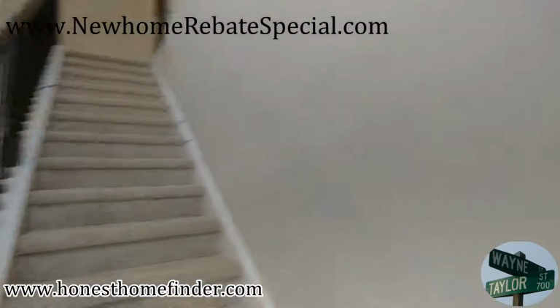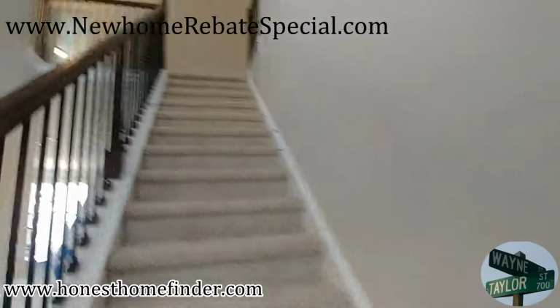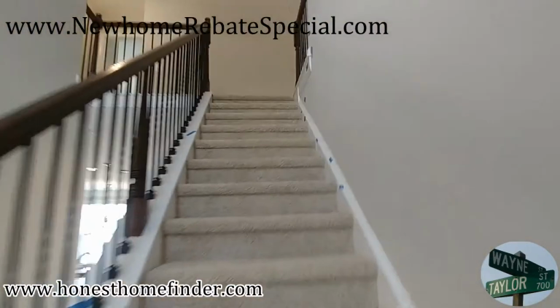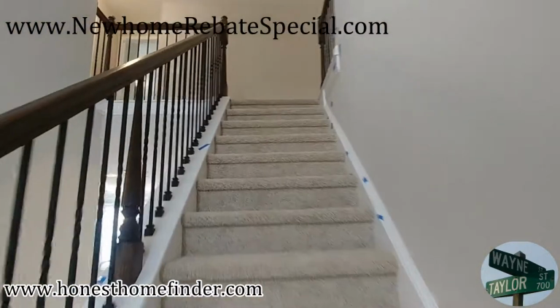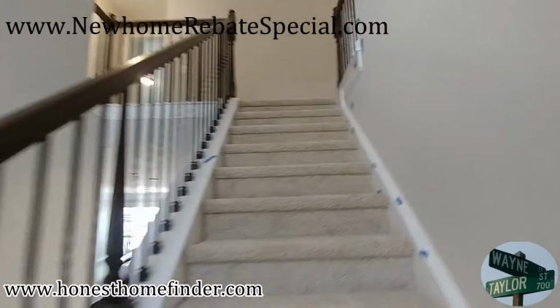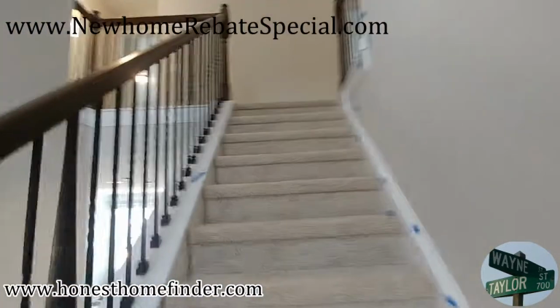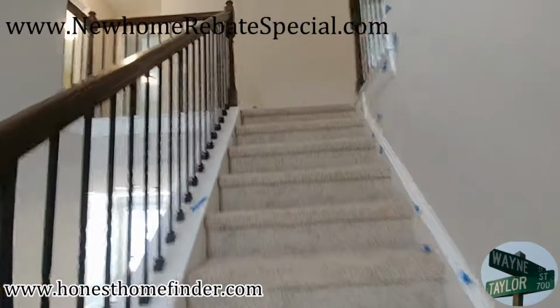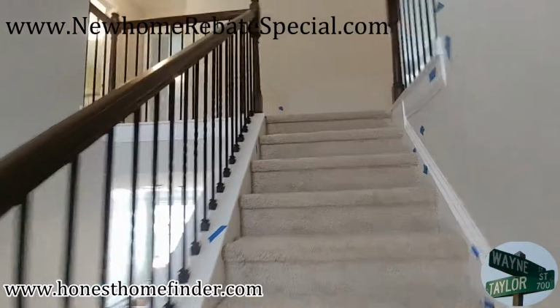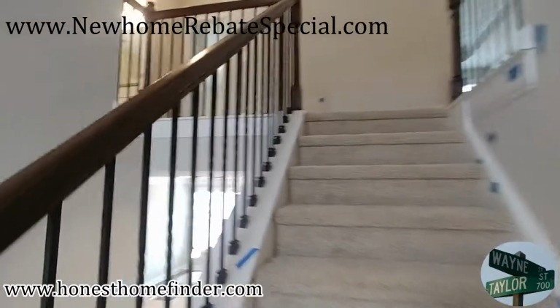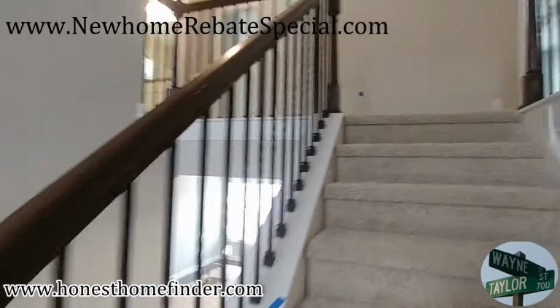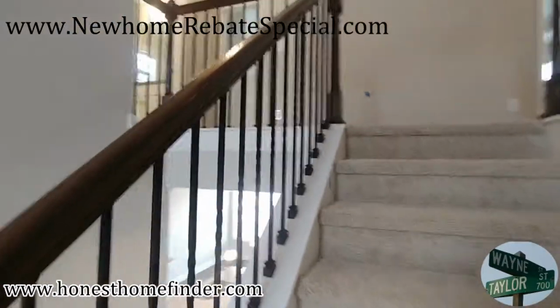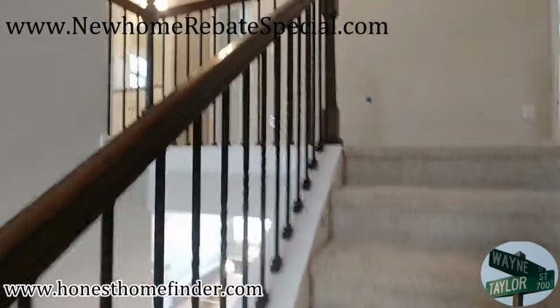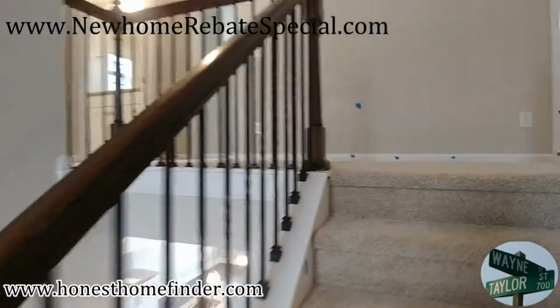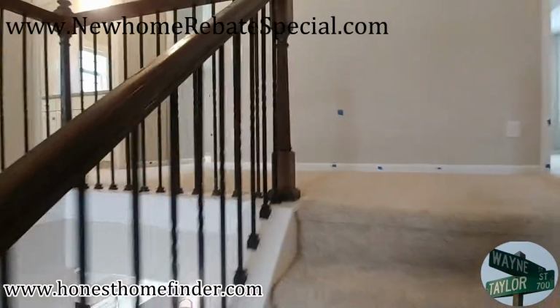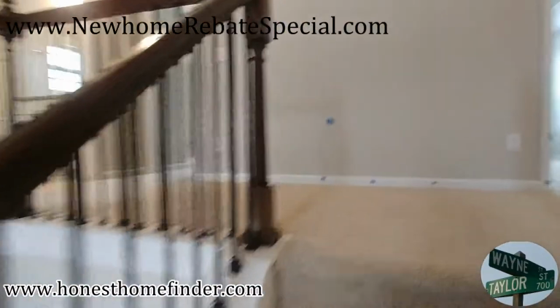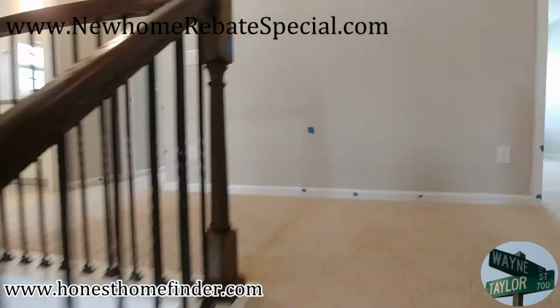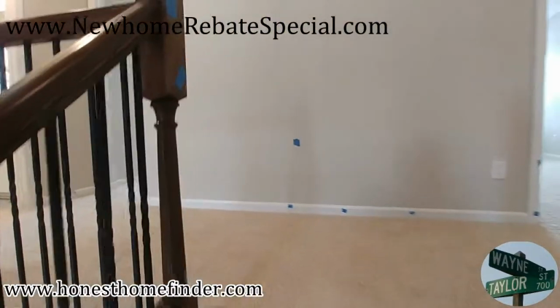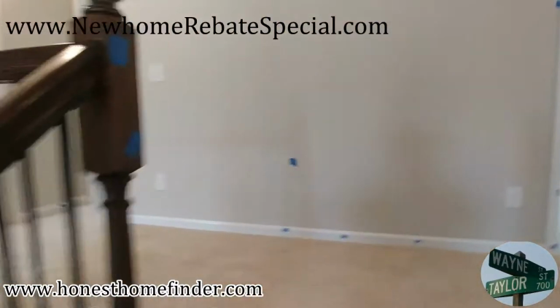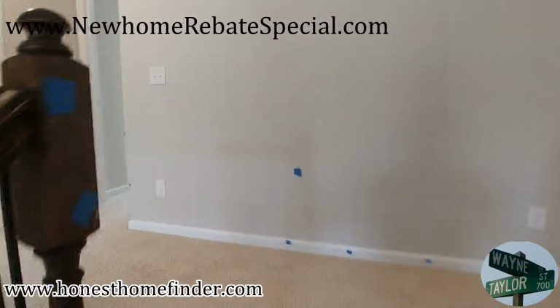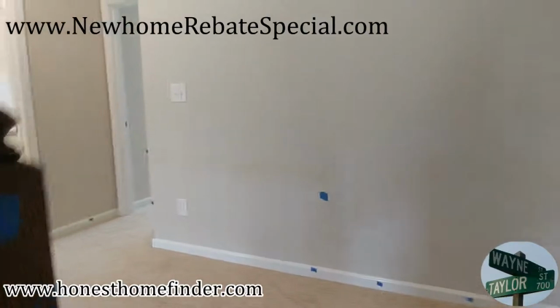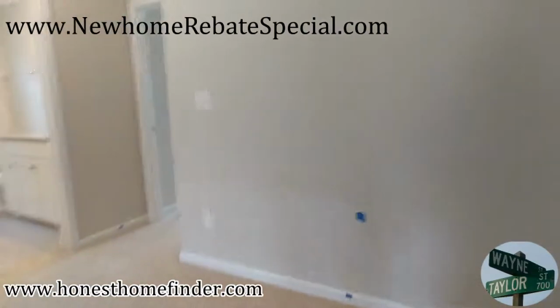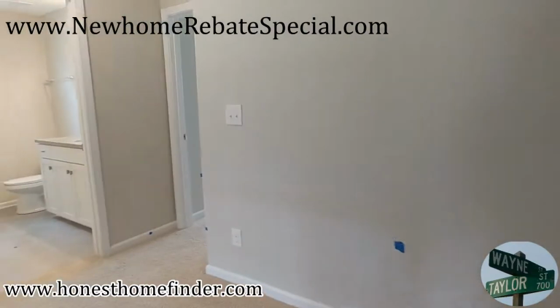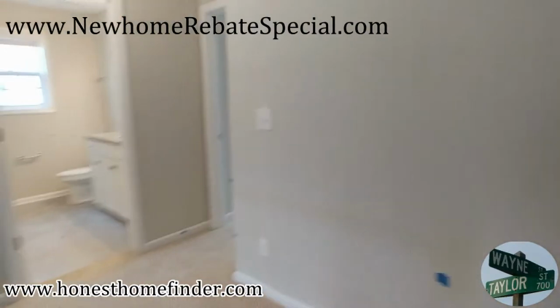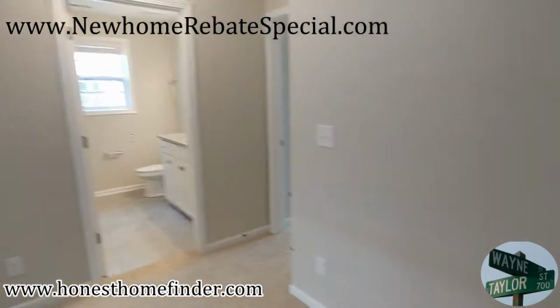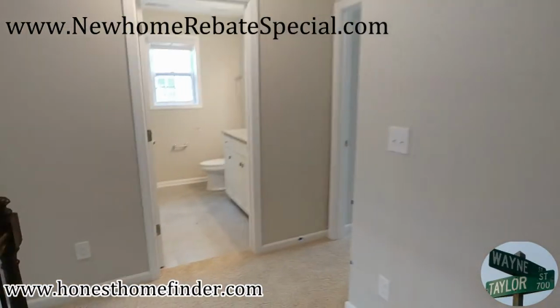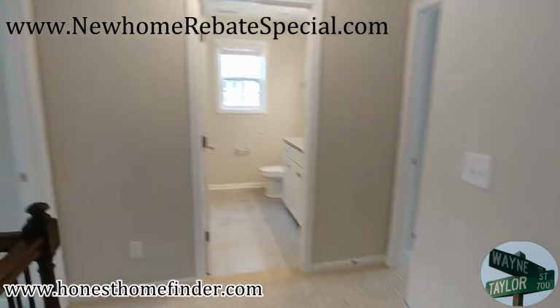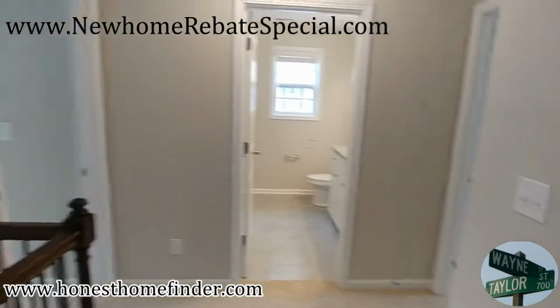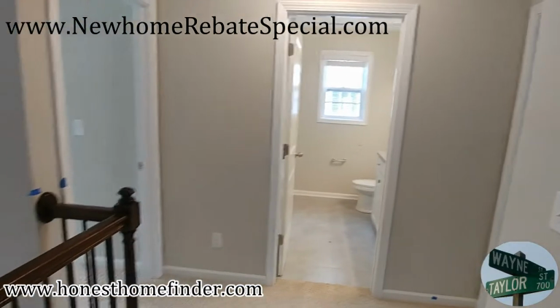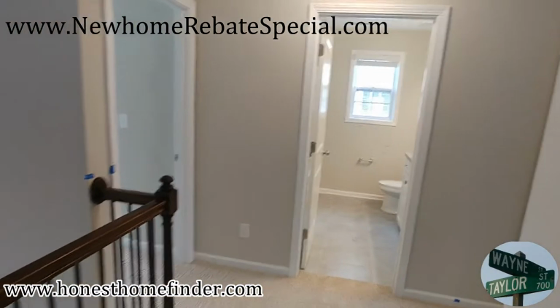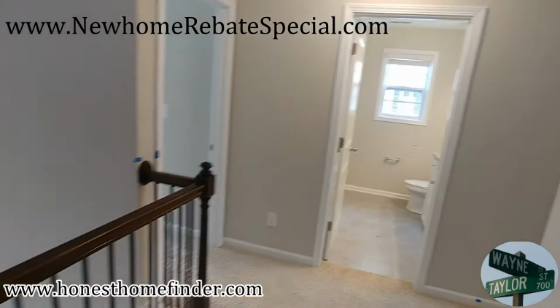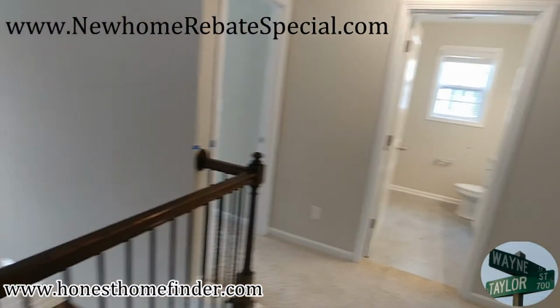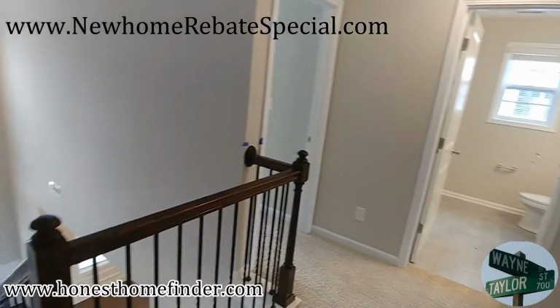Bear with me up the stairs. Love the spindles by the way — I've seen a lot of walls lately. If you can squeeze it into the budget, don't do a wall, do the spindles.